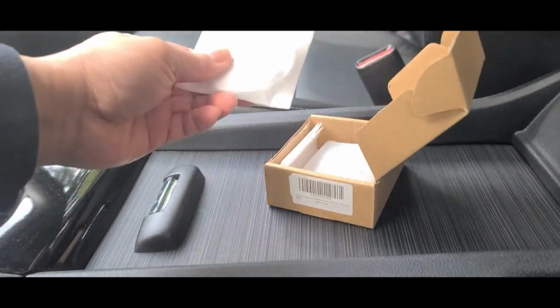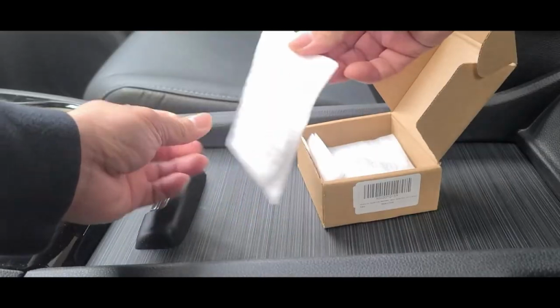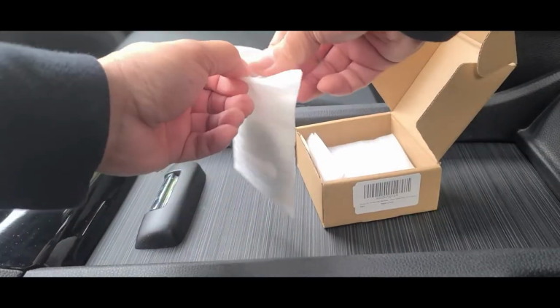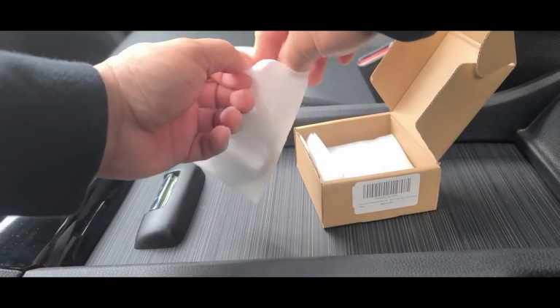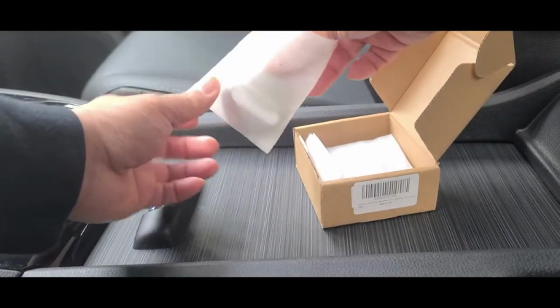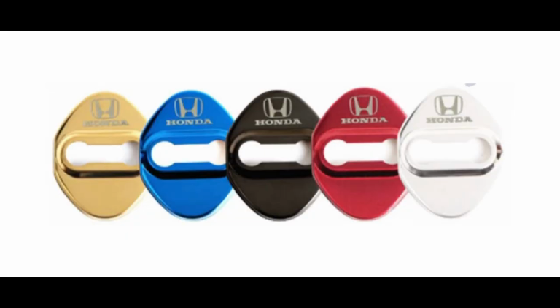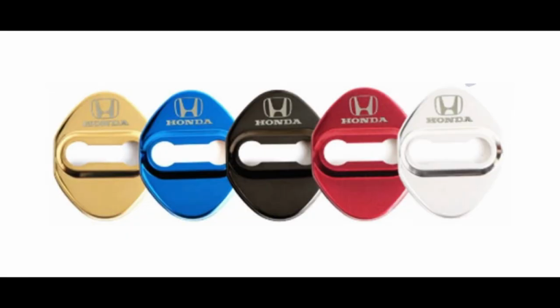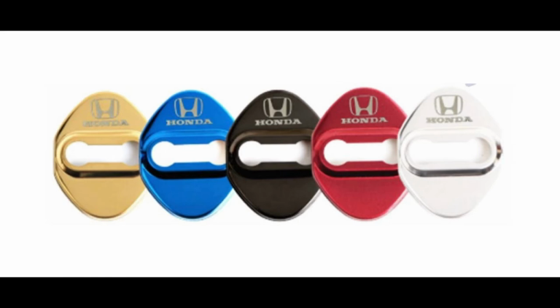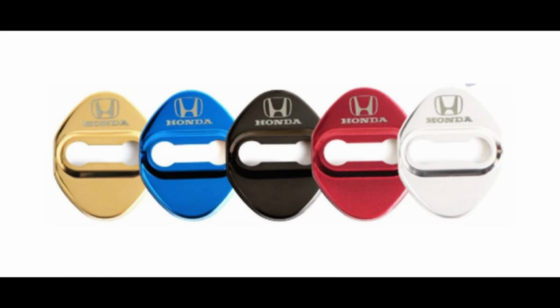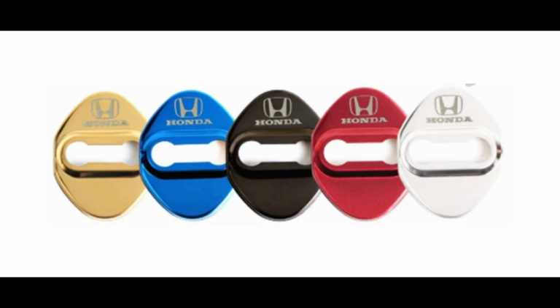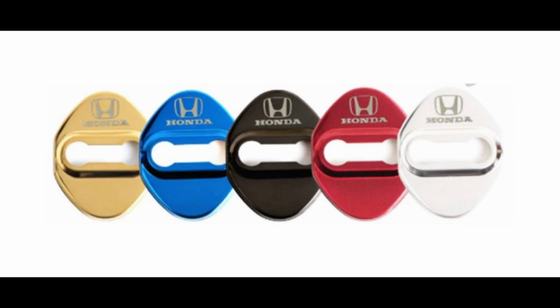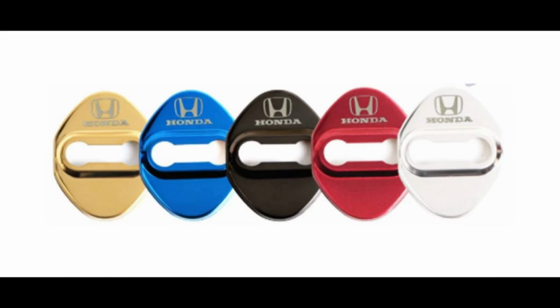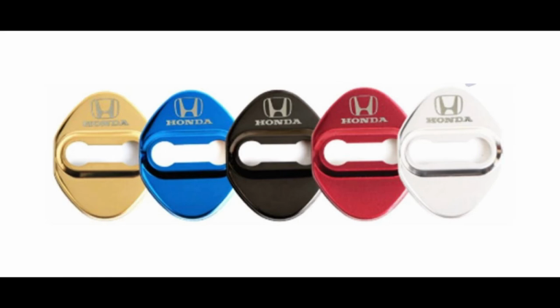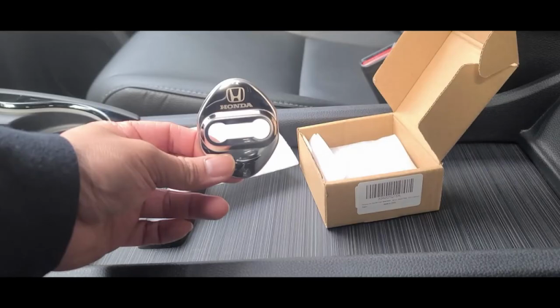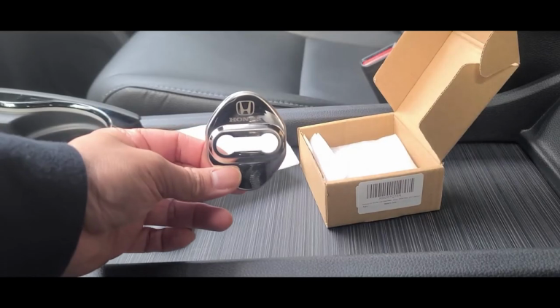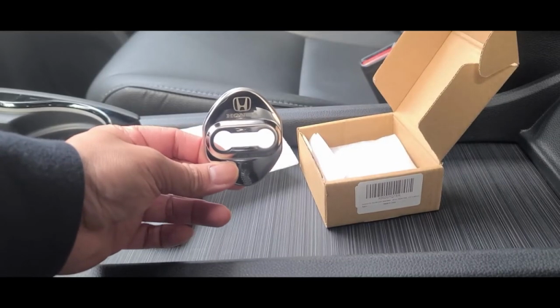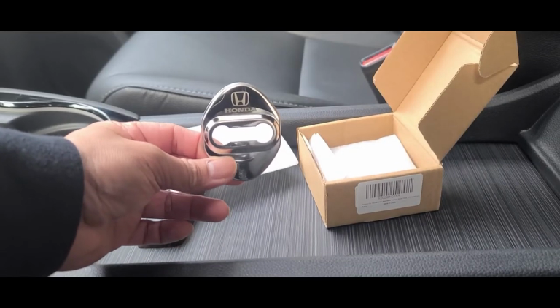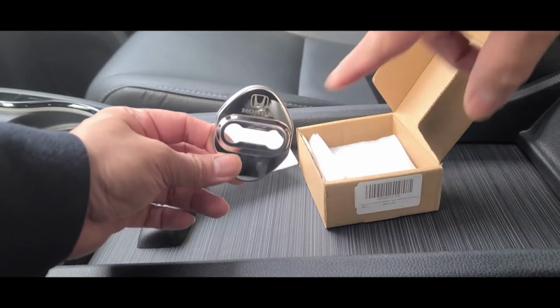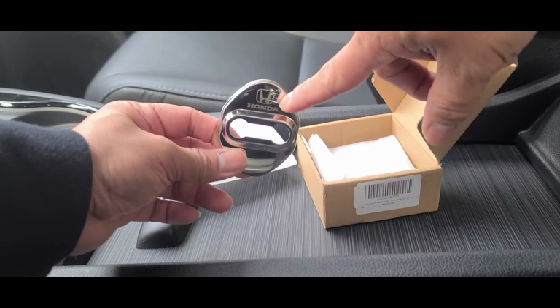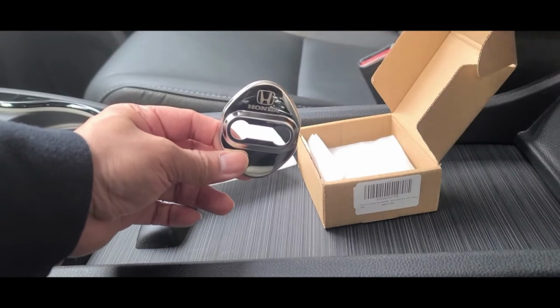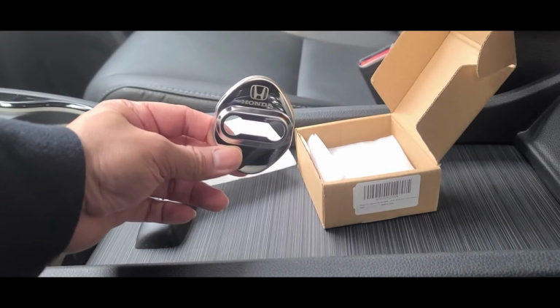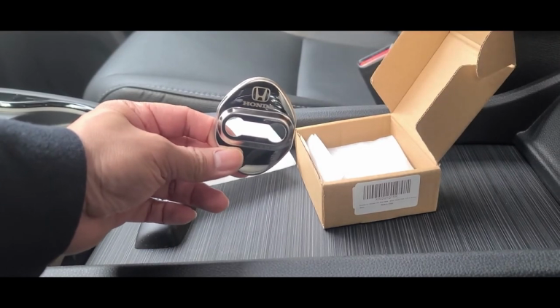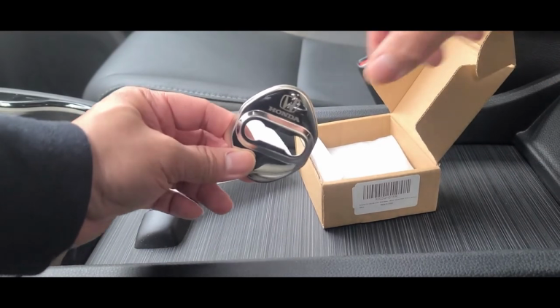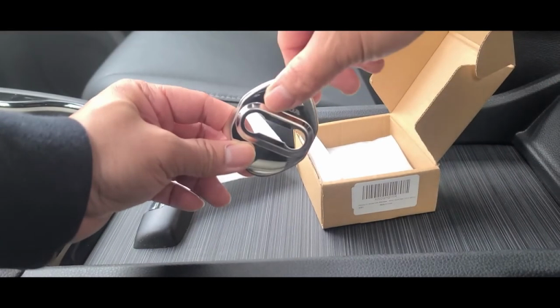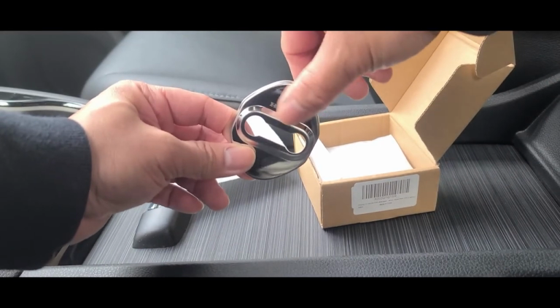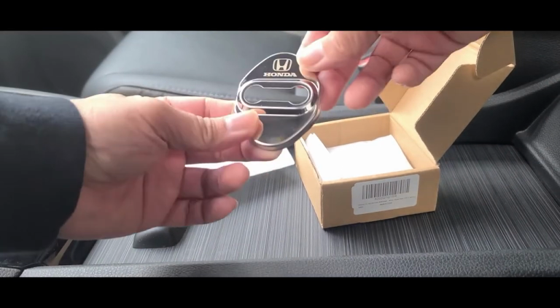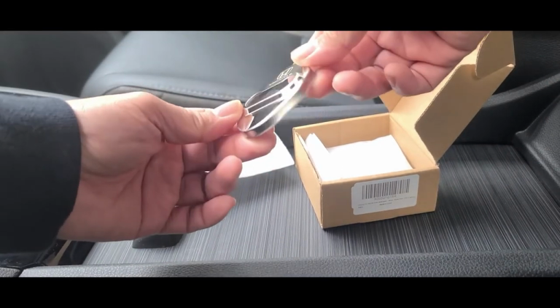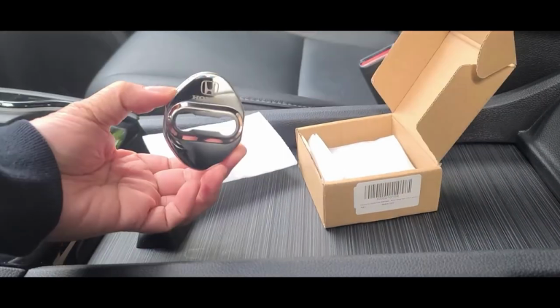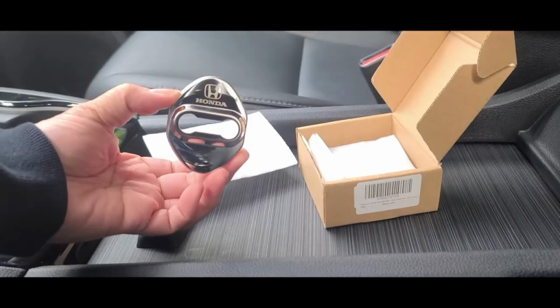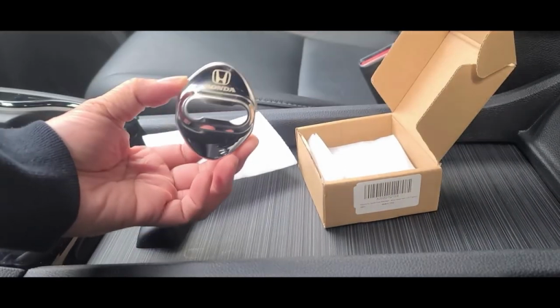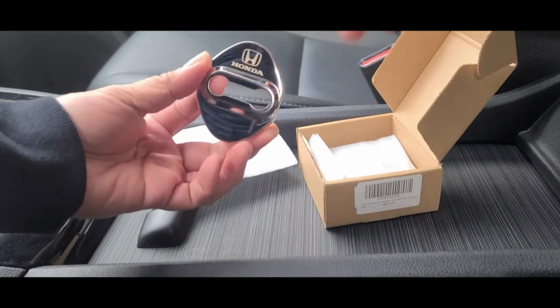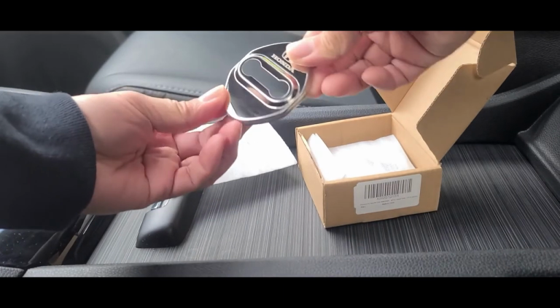They do come in a variety of colors — blue, red, black, just as an example. I chose the silver with the Honda logo etched into it. It's a nice edge and it does have a high quality feel to it.